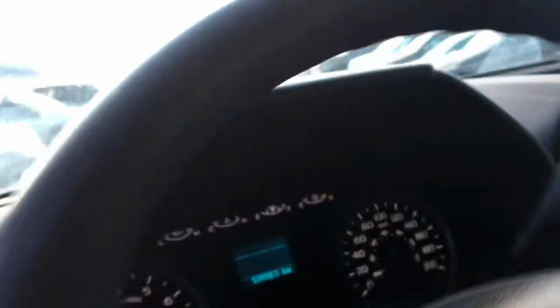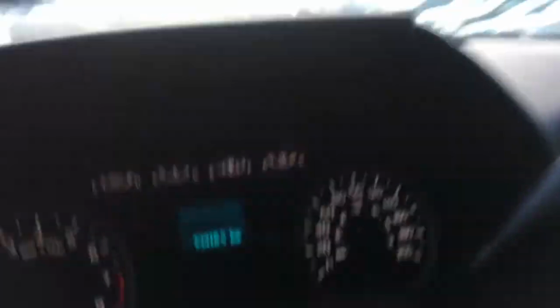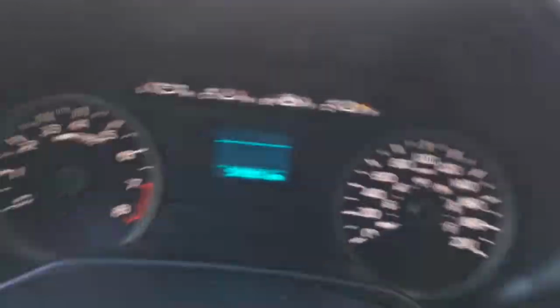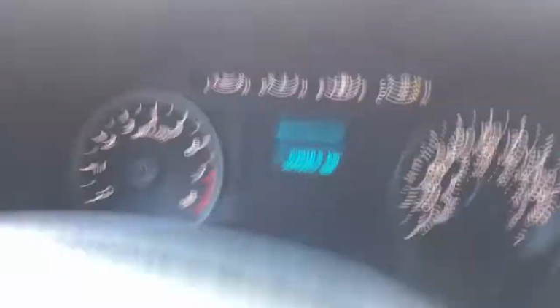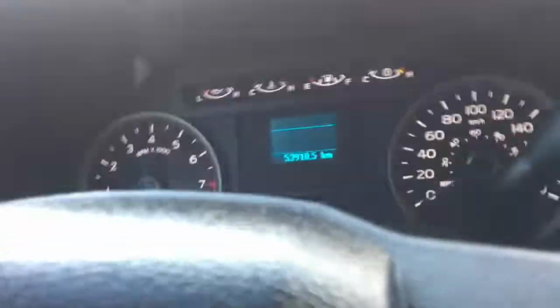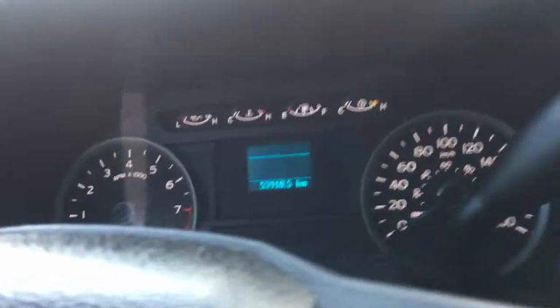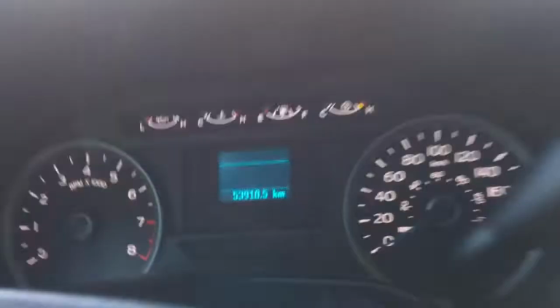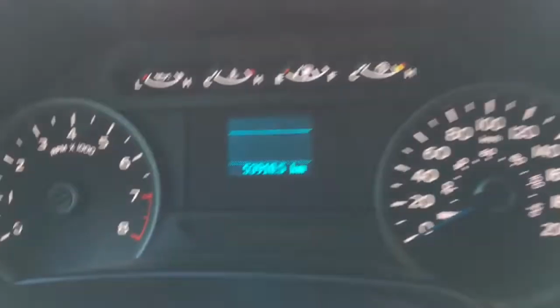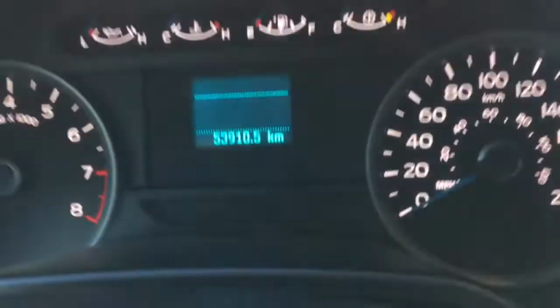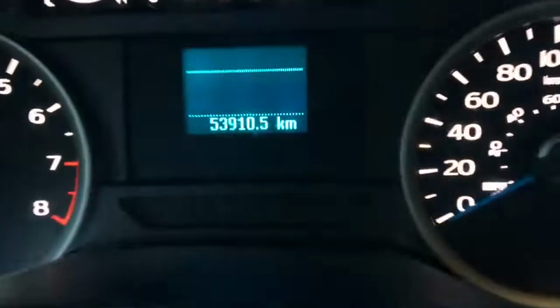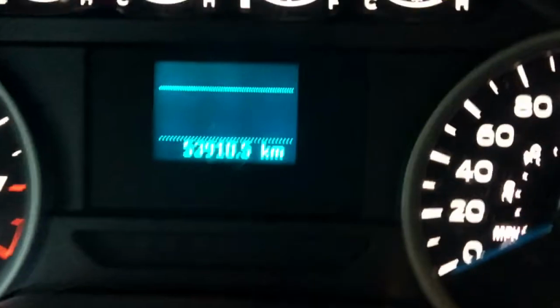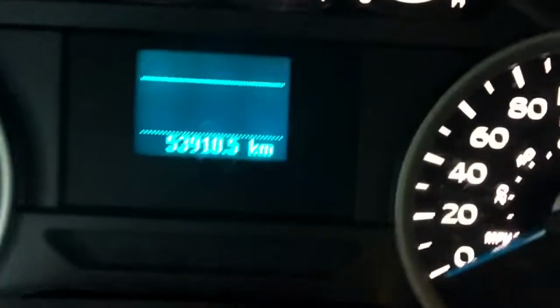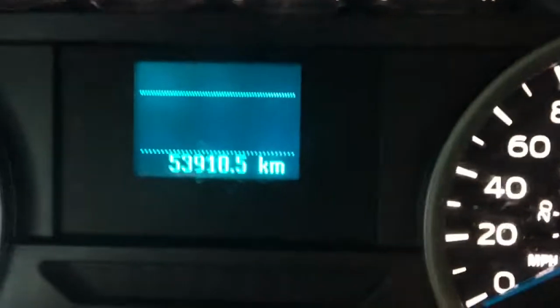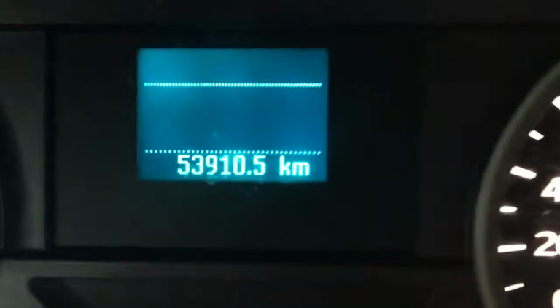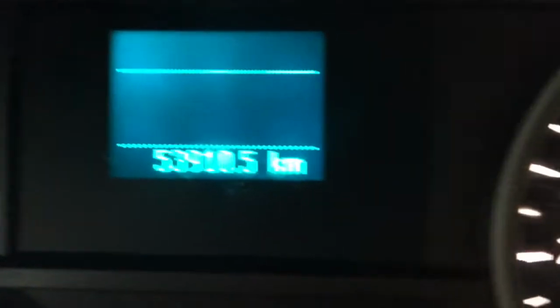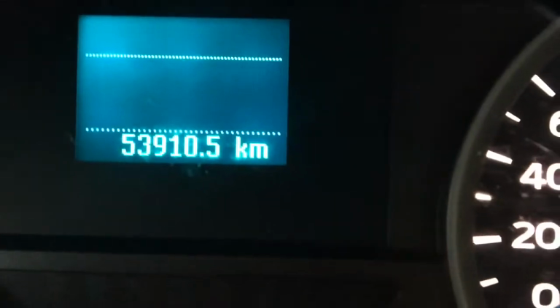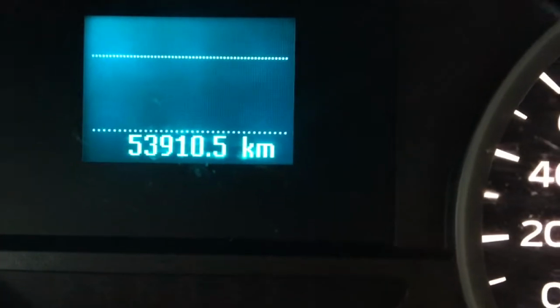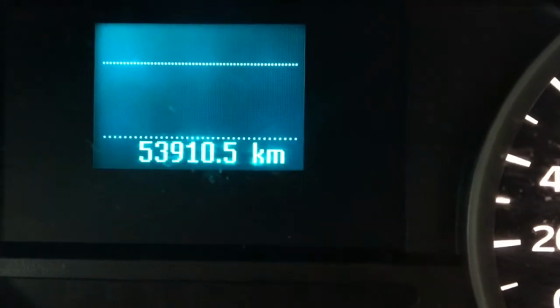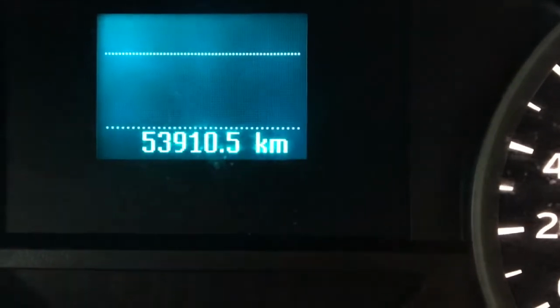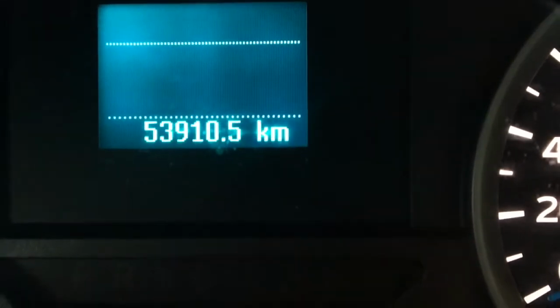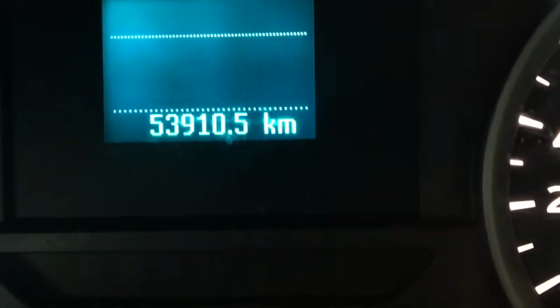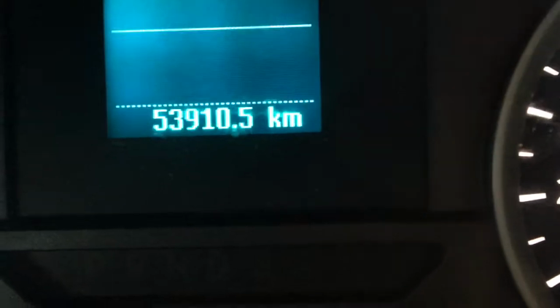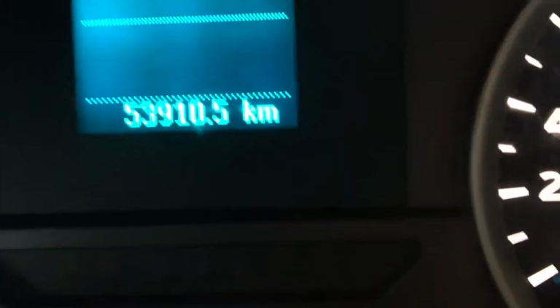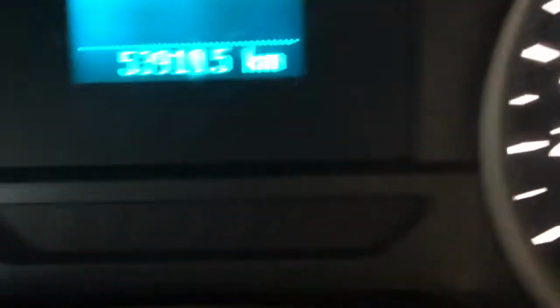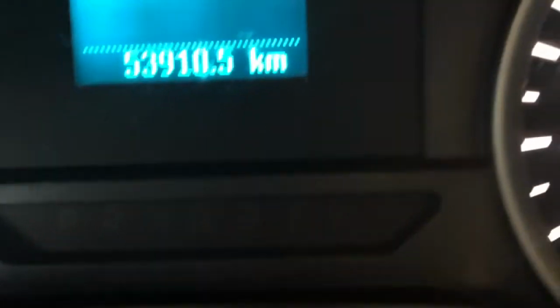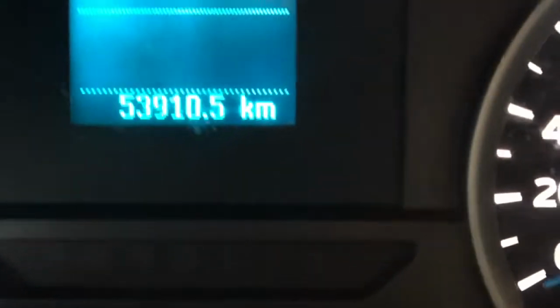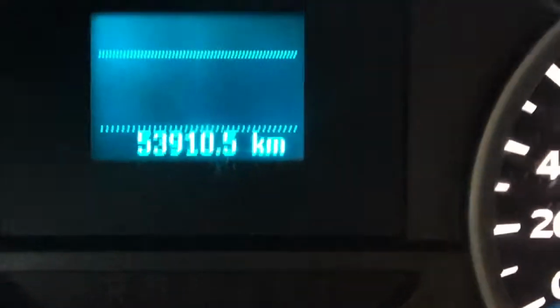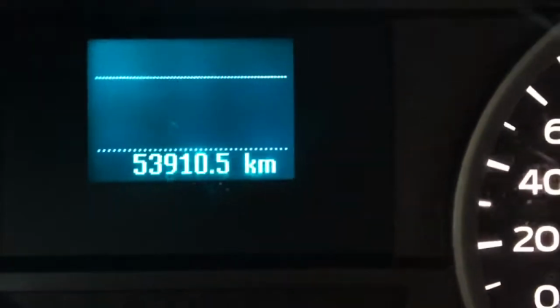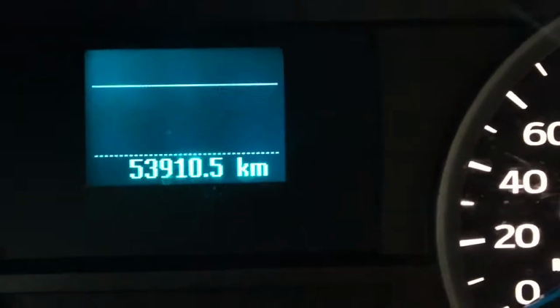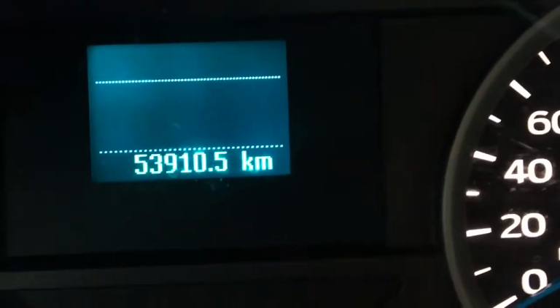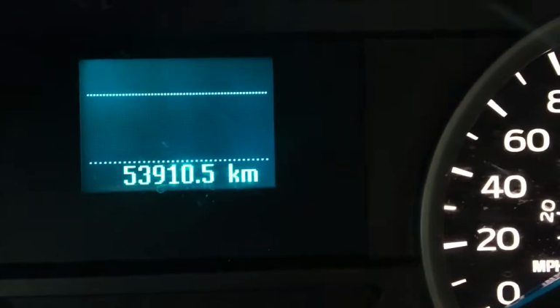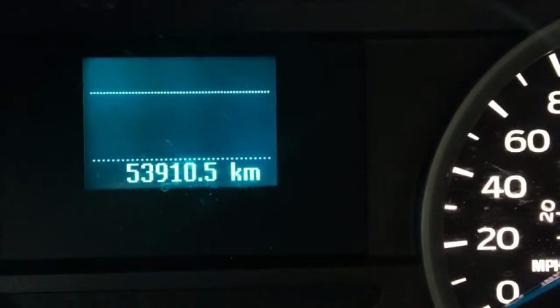Going ahead and getting in — this vehicle does only have 53,910.5 kilometers on it.